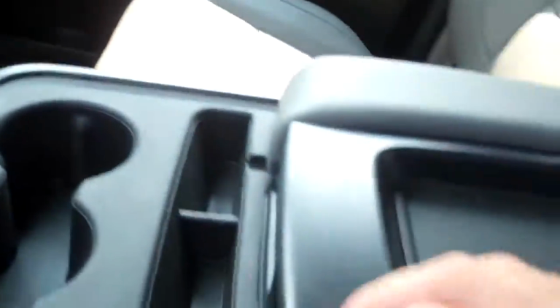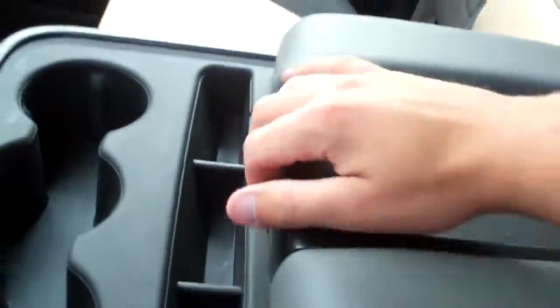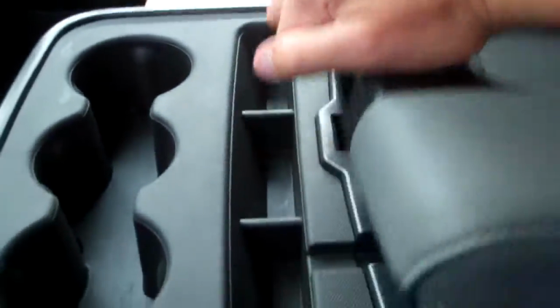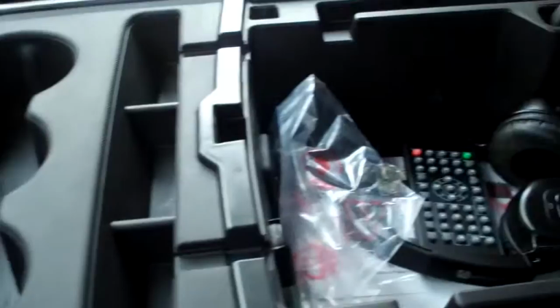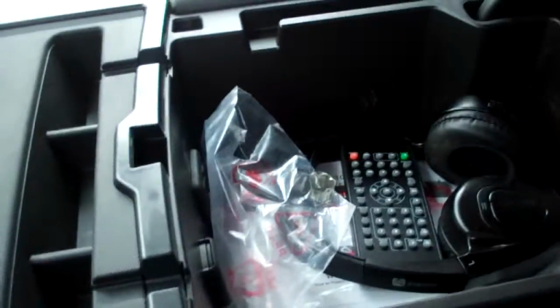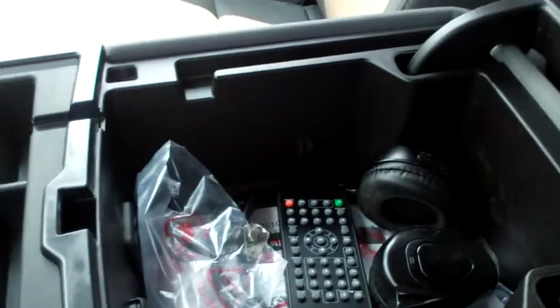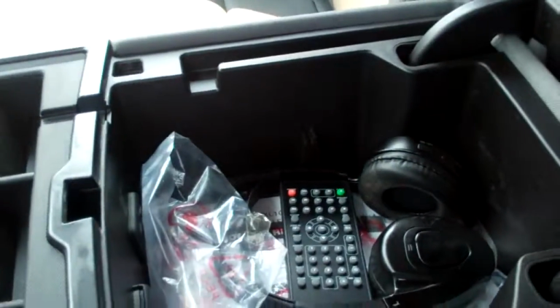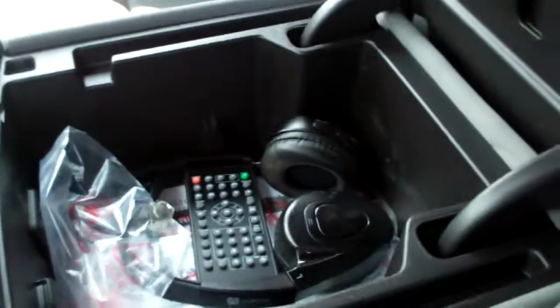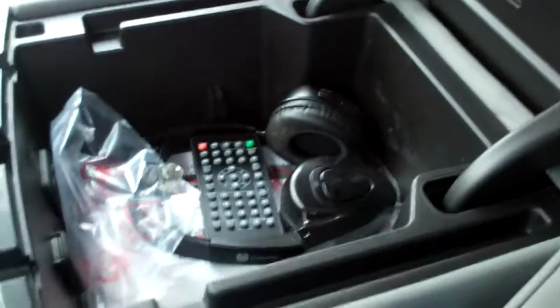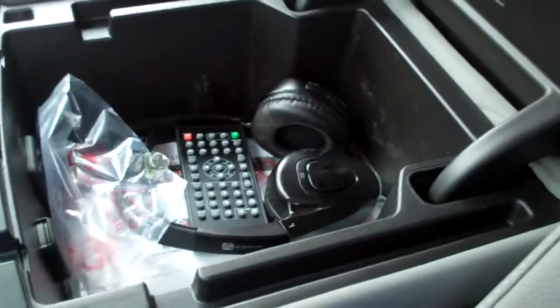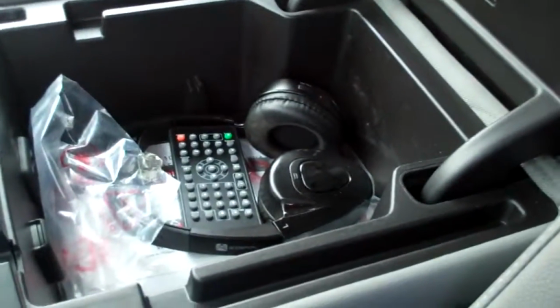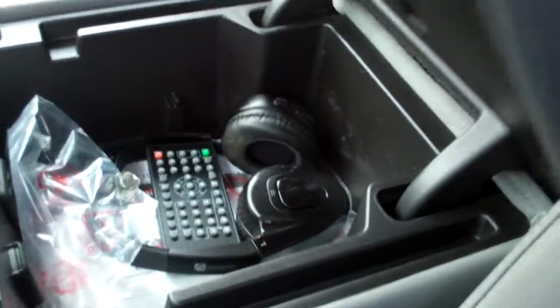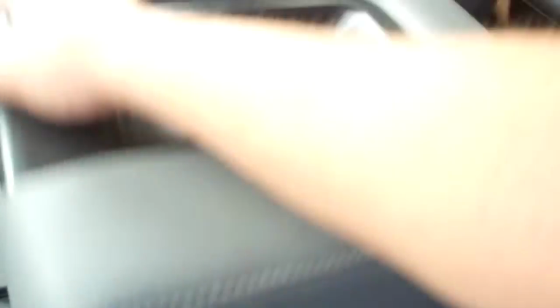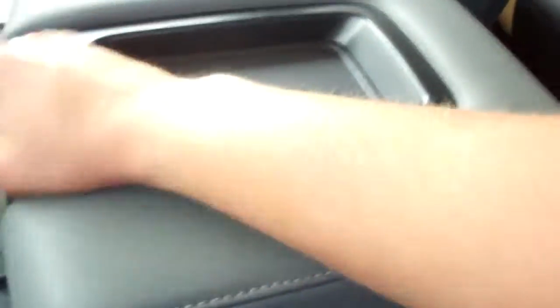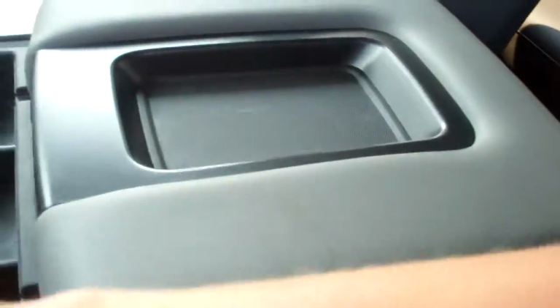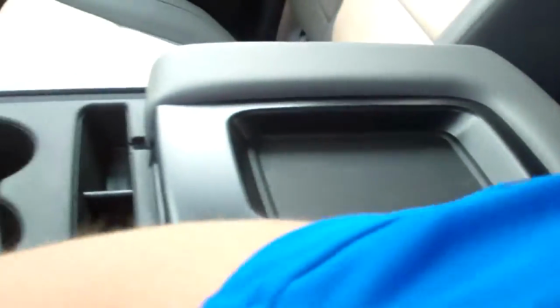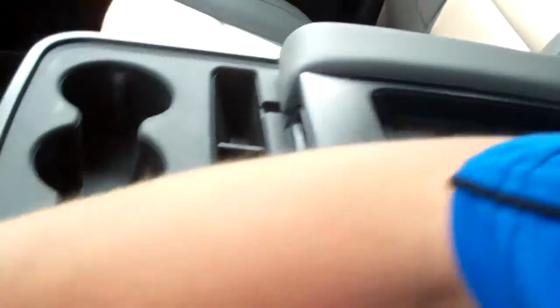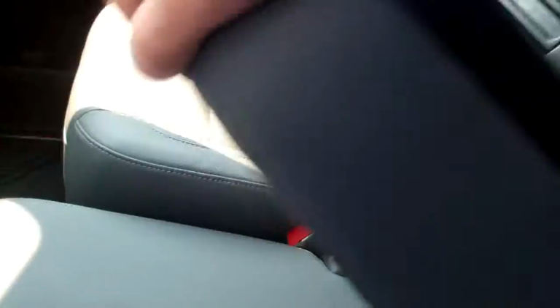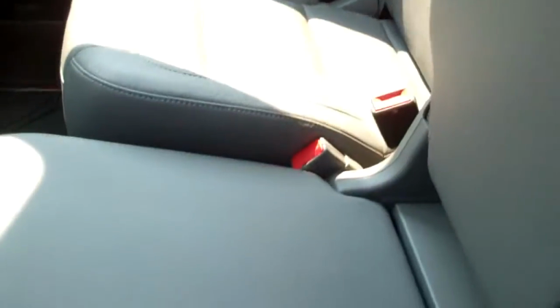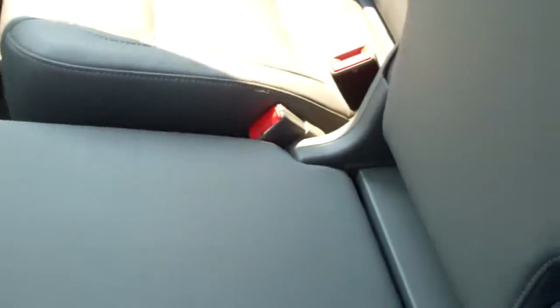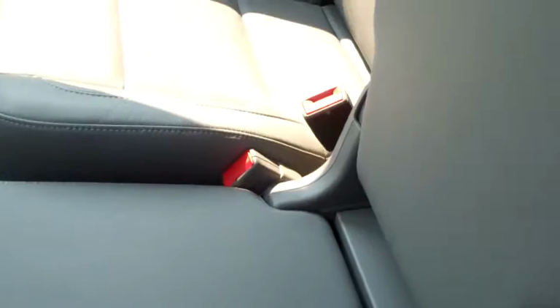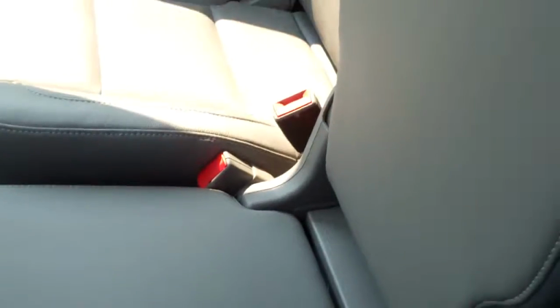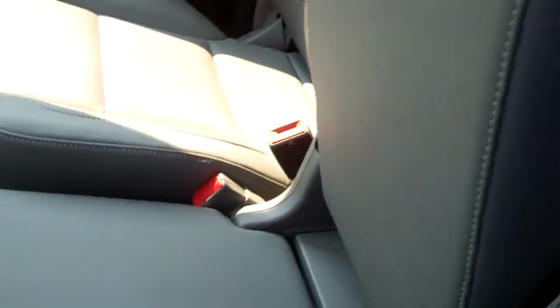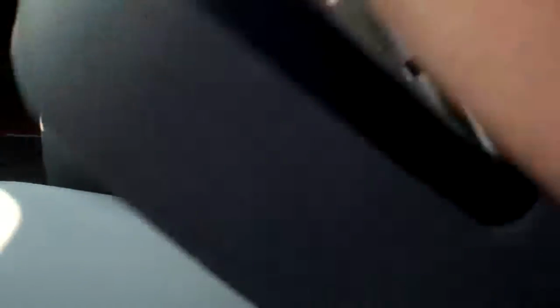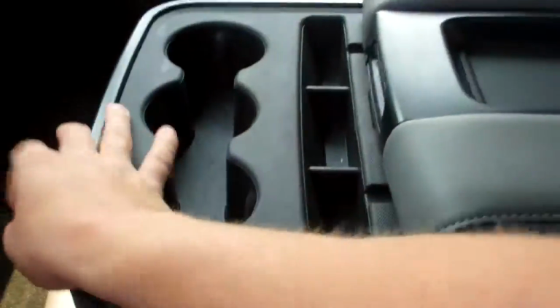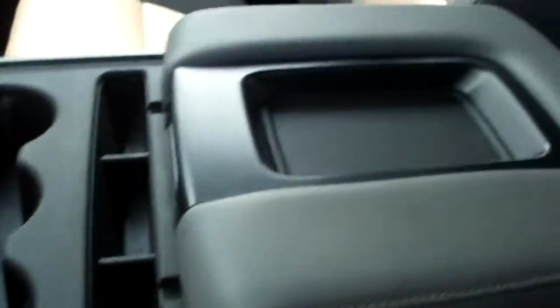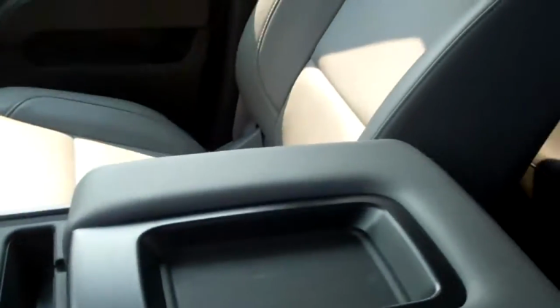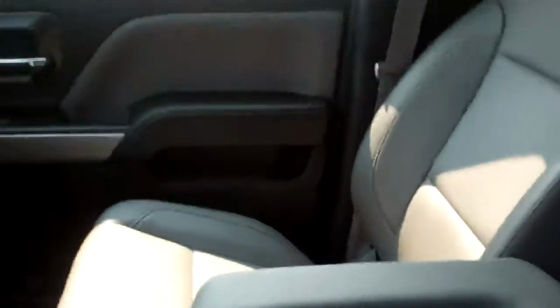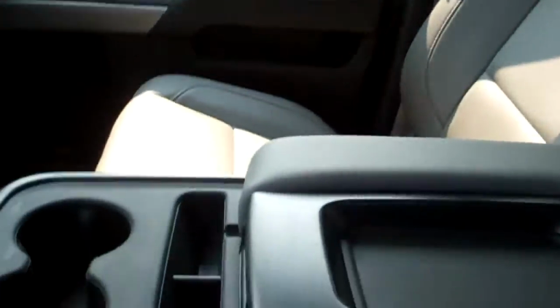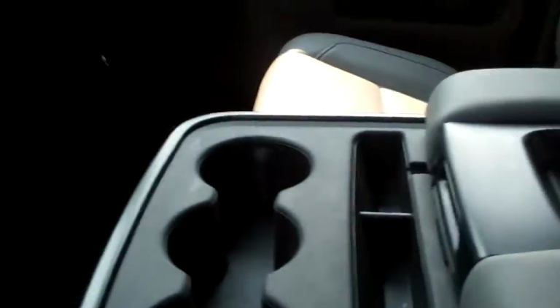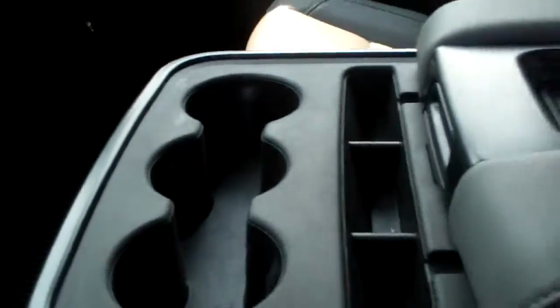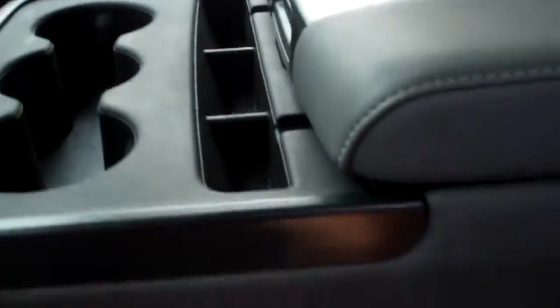The center console opens up for your headphones and your control for your DVD player in here, which is great. The seat does fold up as well, so it does comfortably seat six, which is really nice.